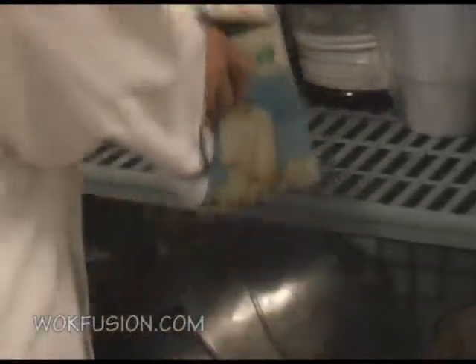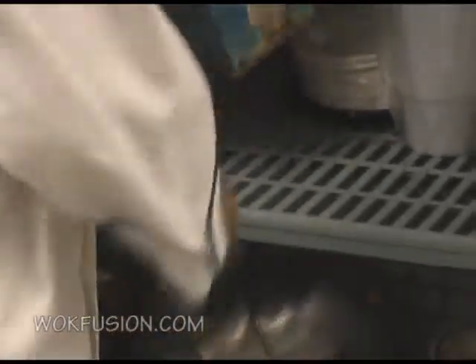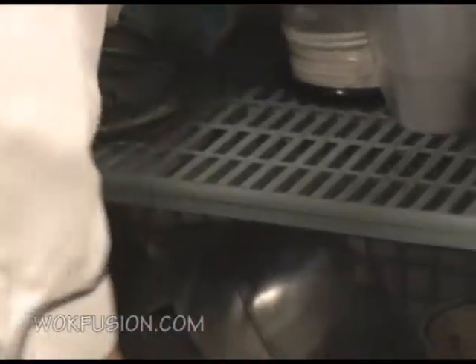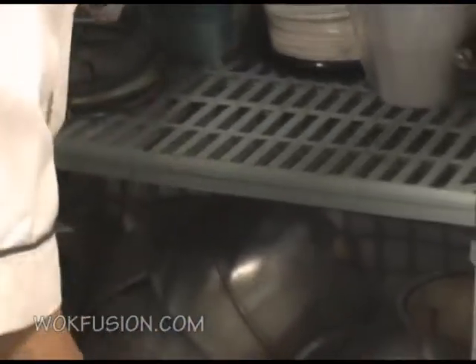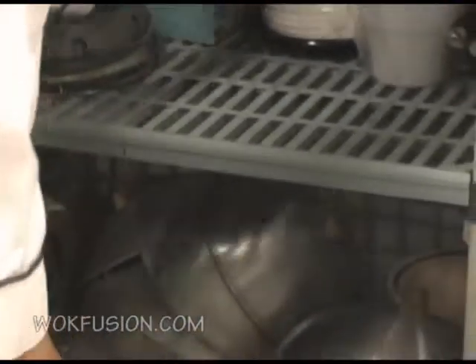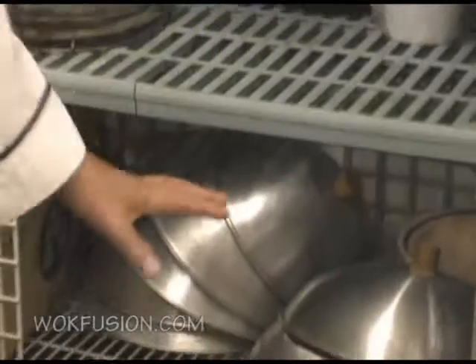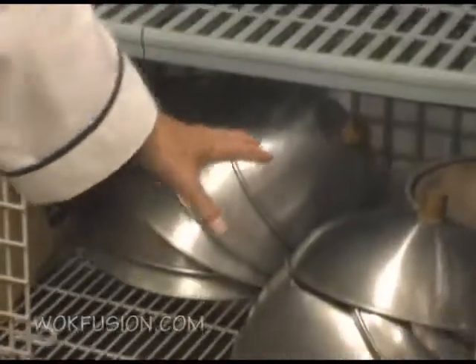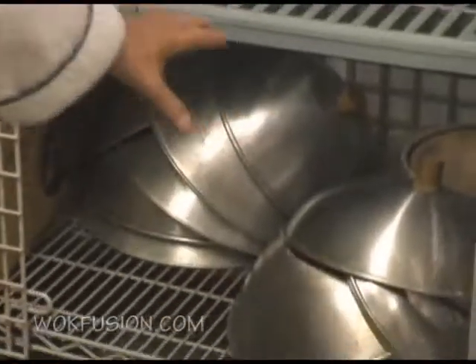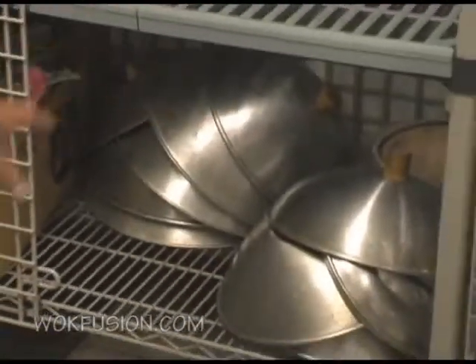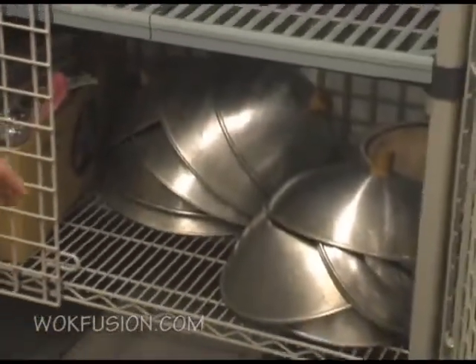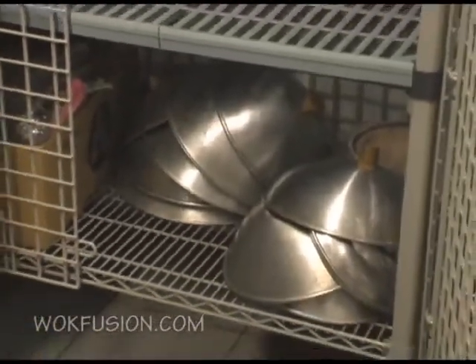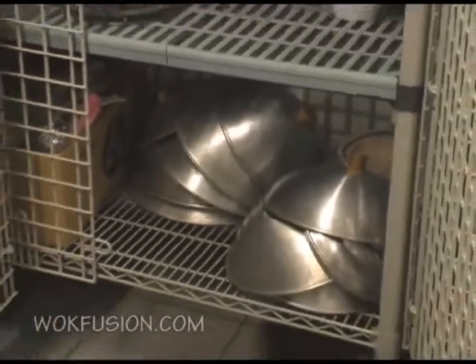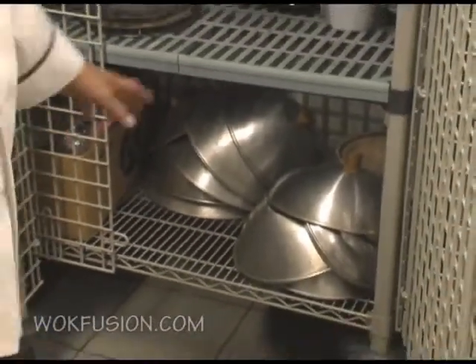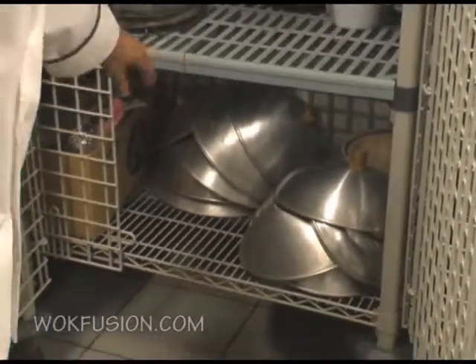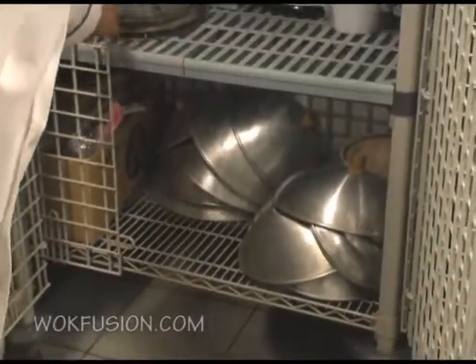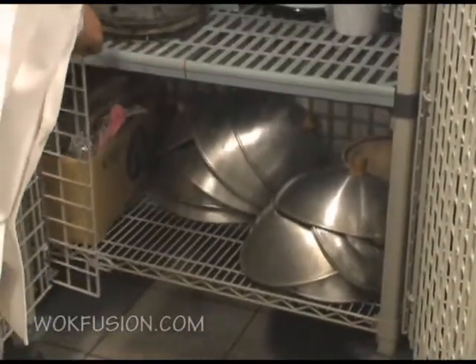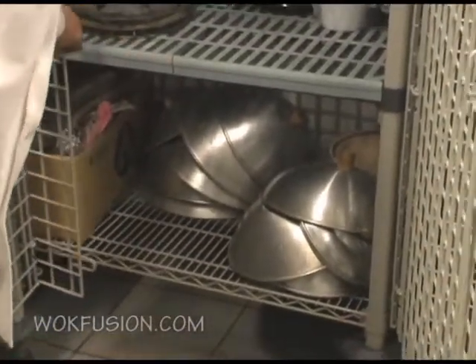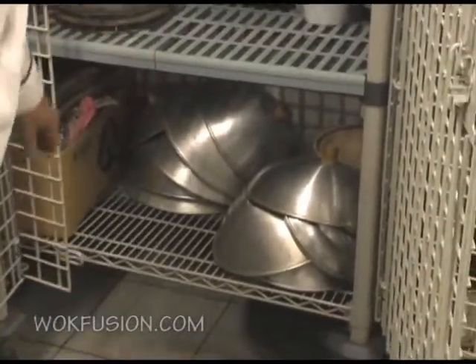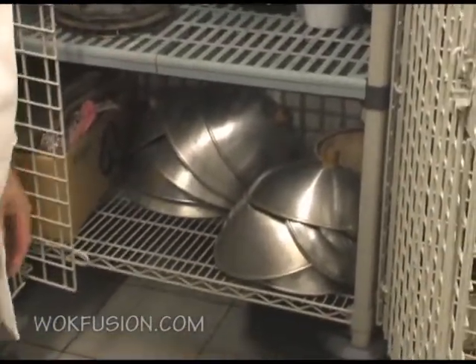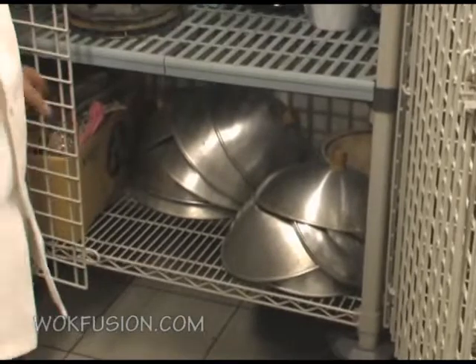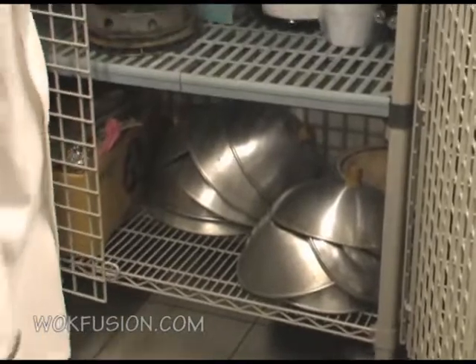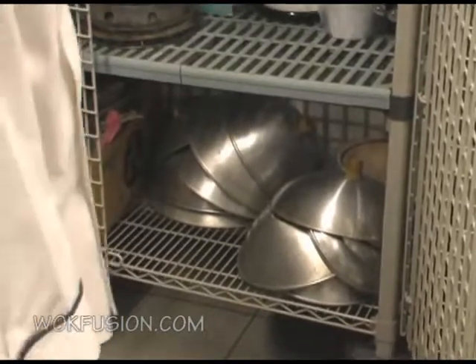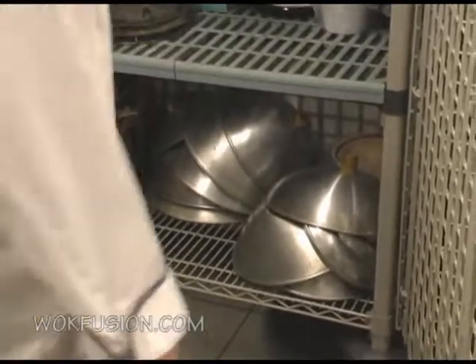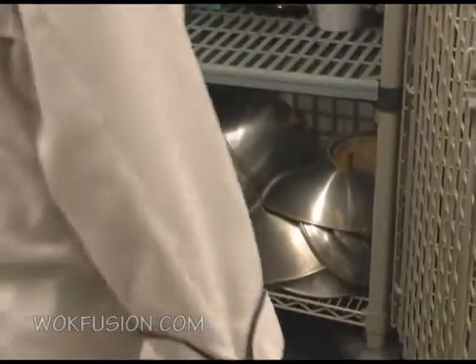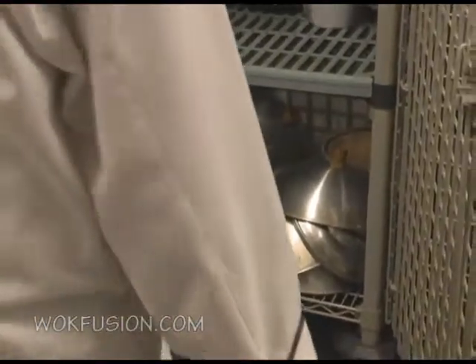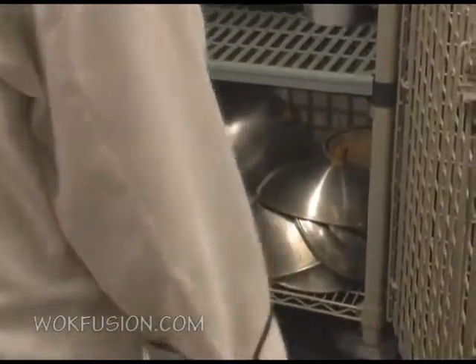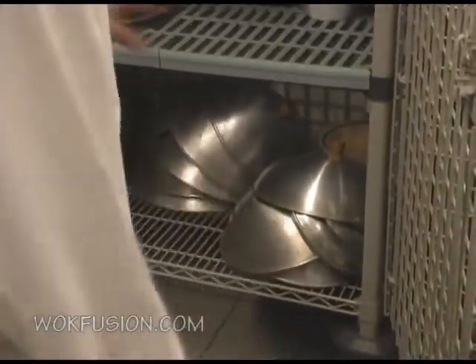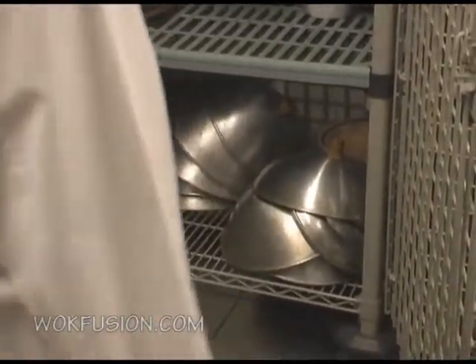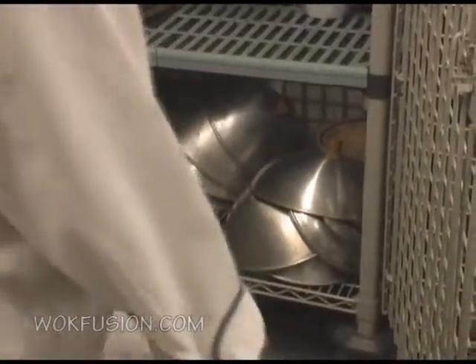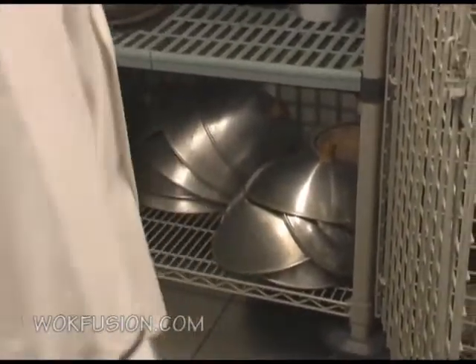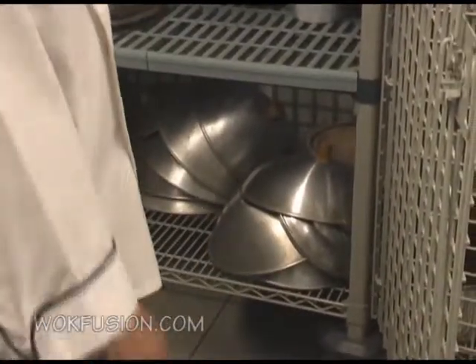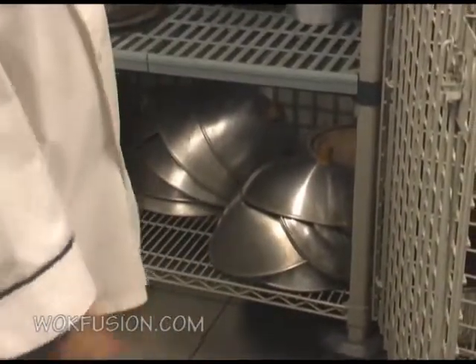And here we have covers designed for the size of the wok. You can see that these are designed to match the size of each wok.